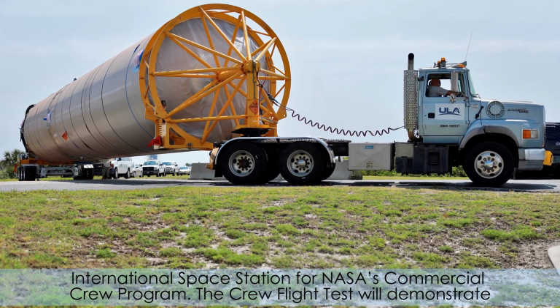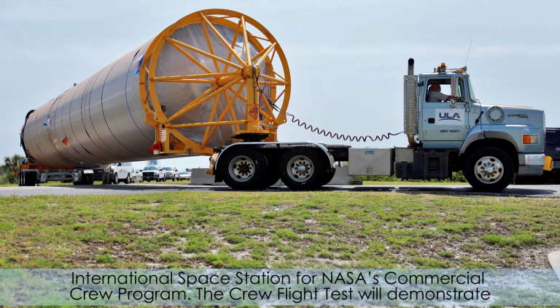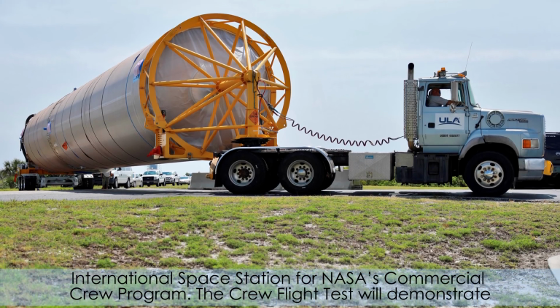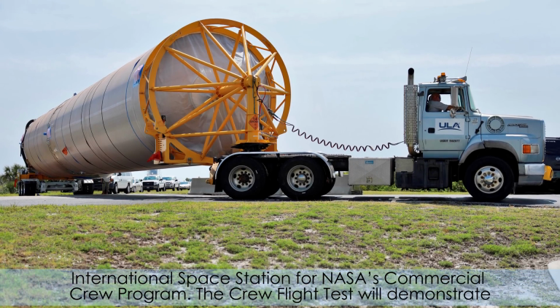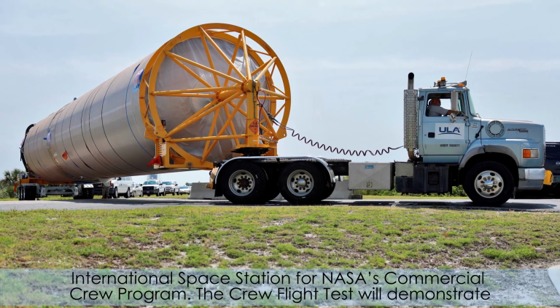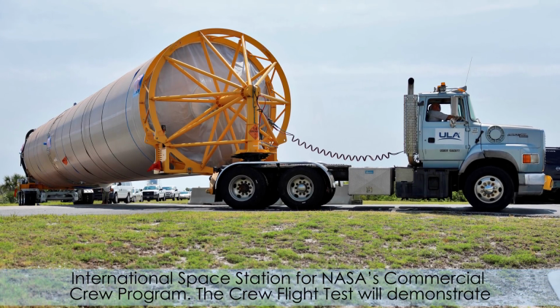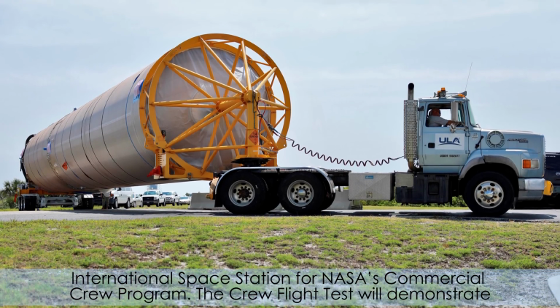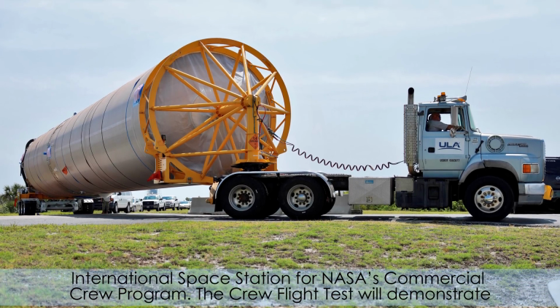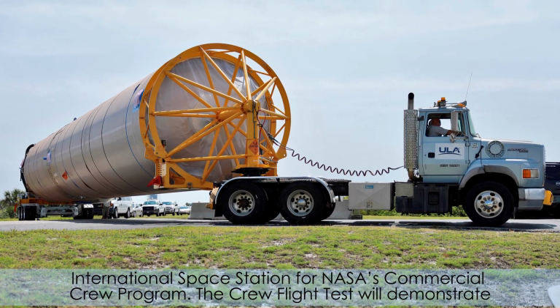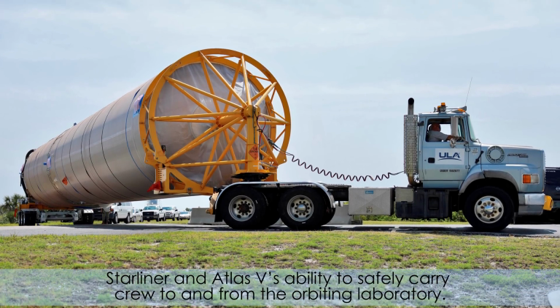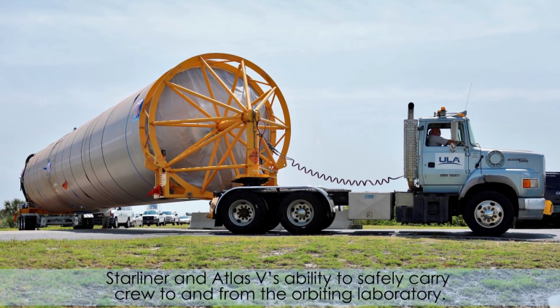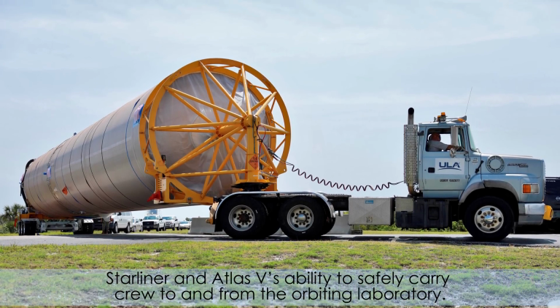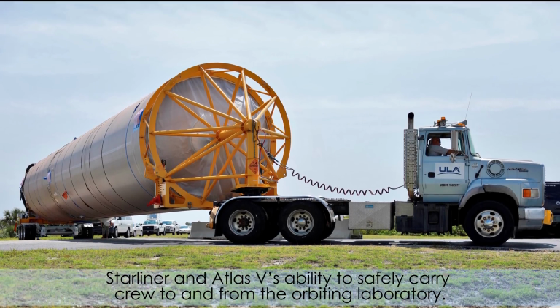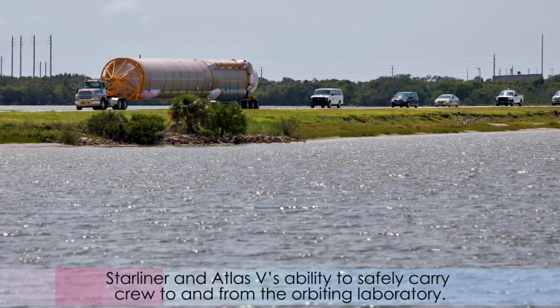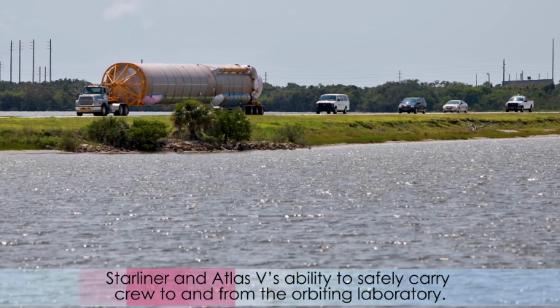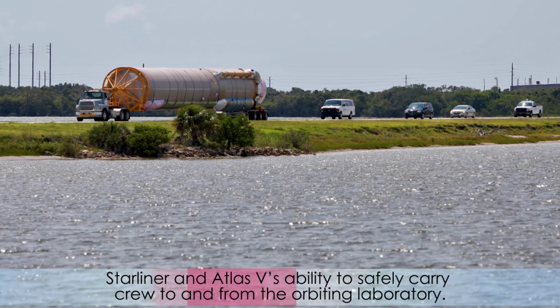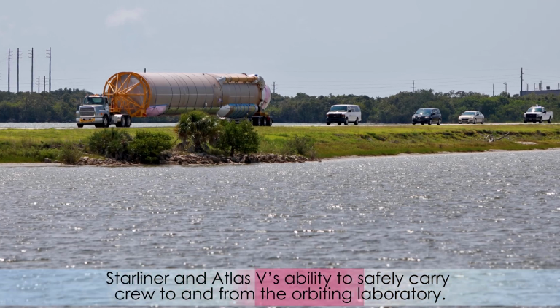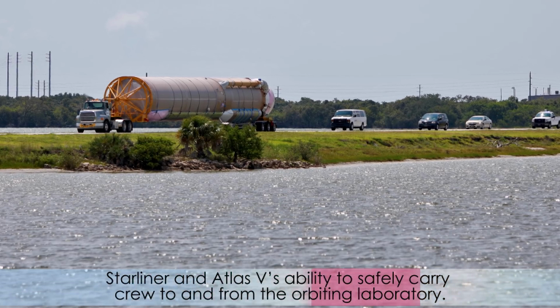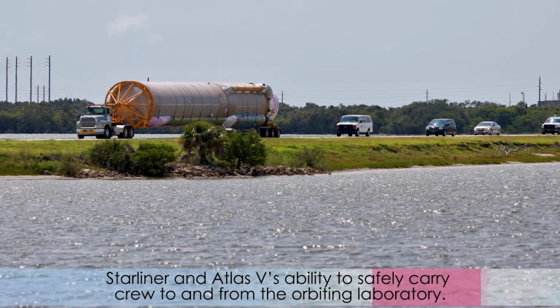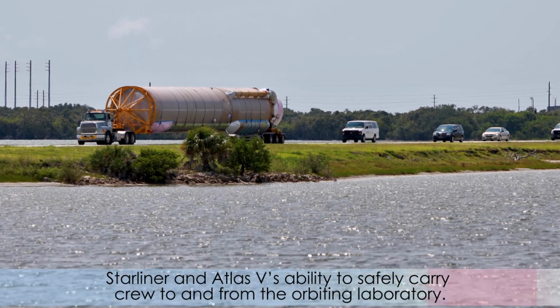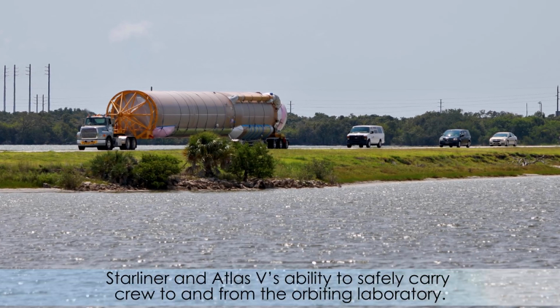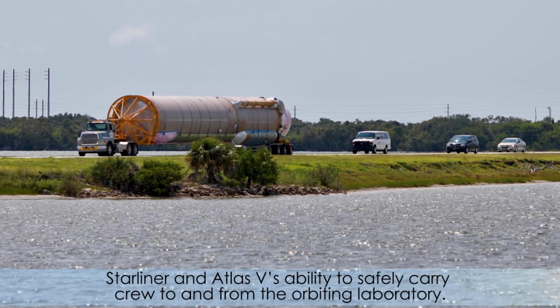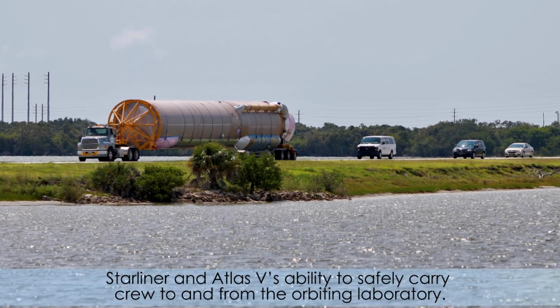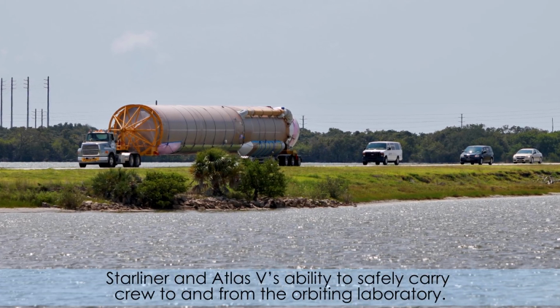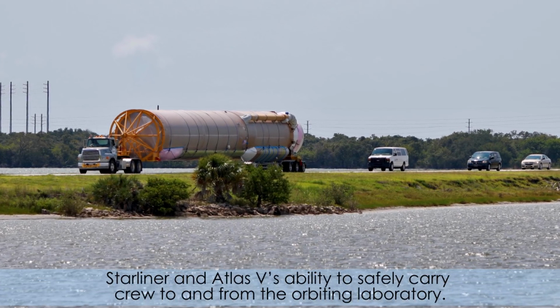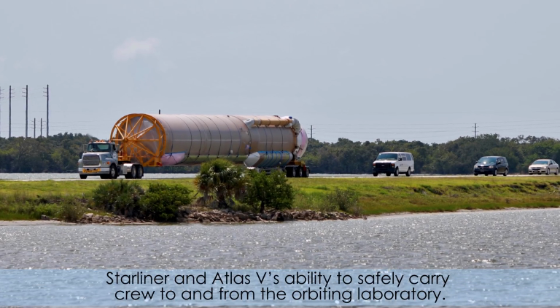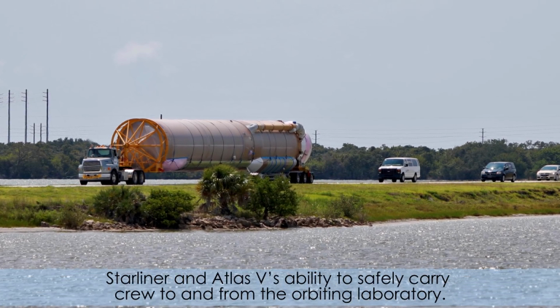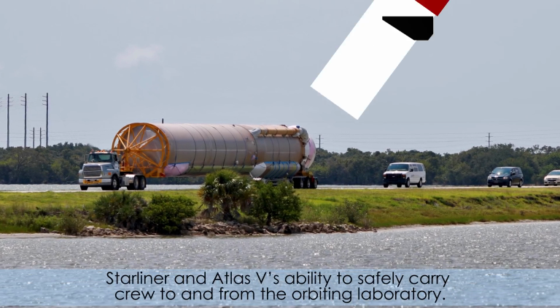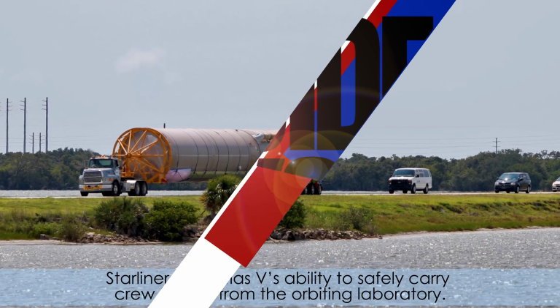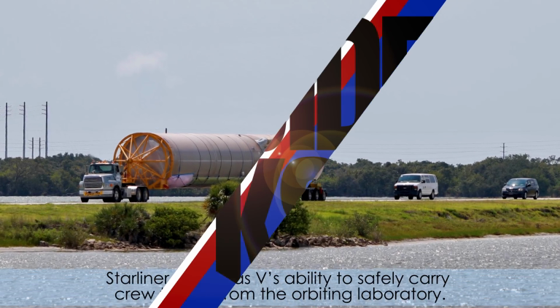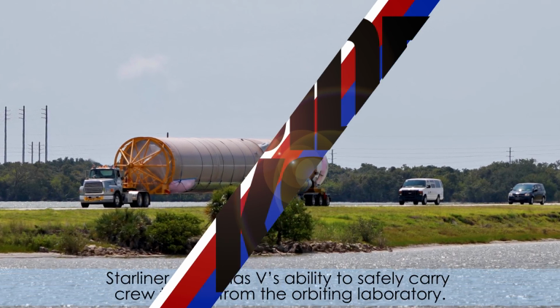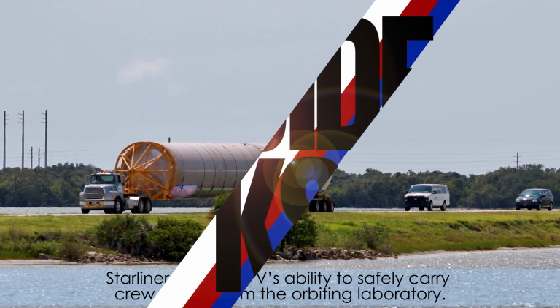The crew flight test will demonstrate Starliner and Atlas V's ability to safely carry crew to and from the orbiting laboratory.